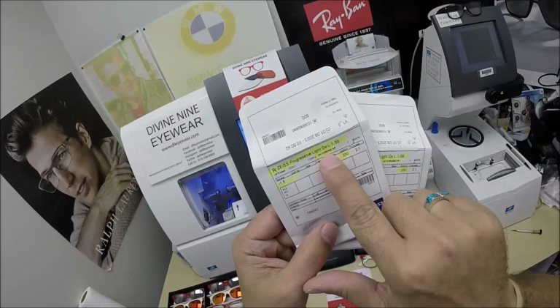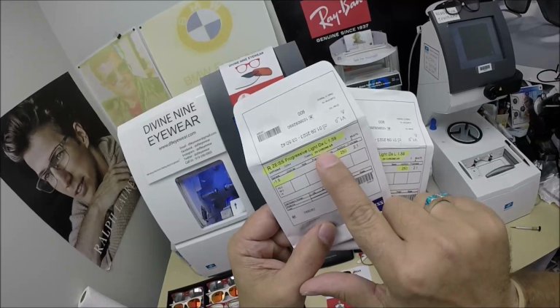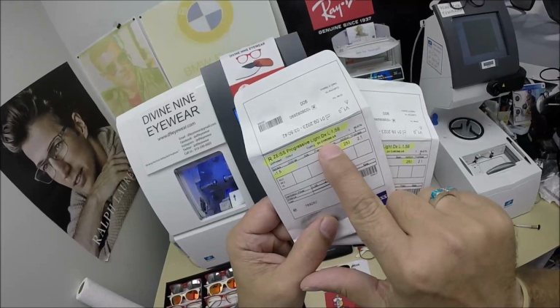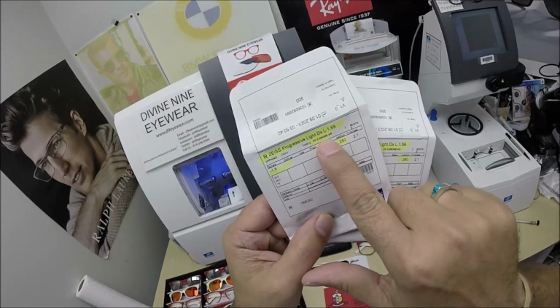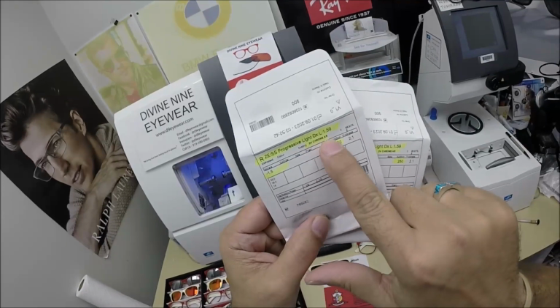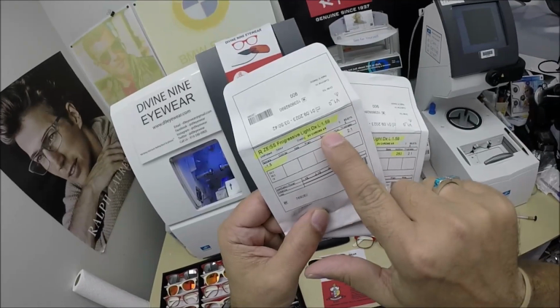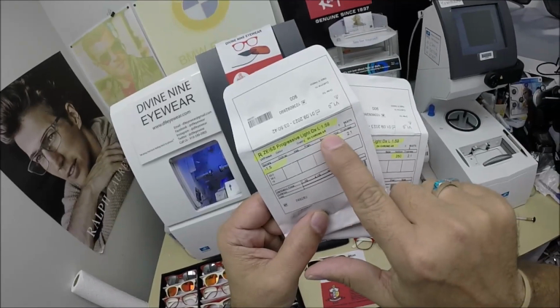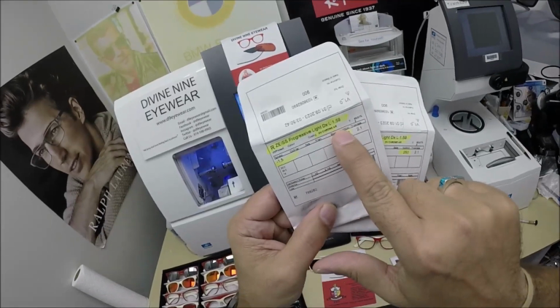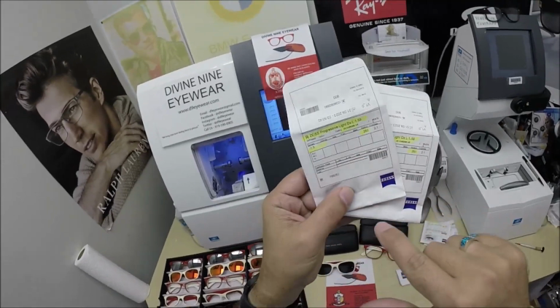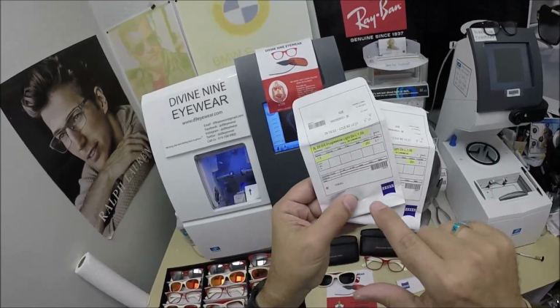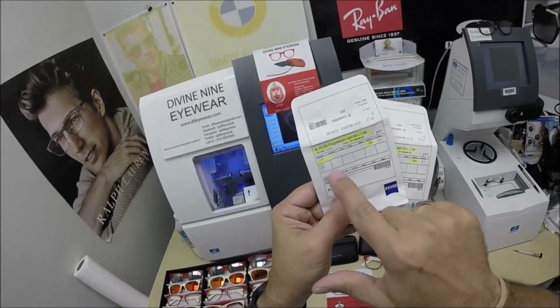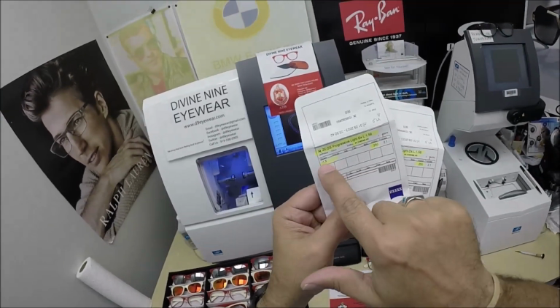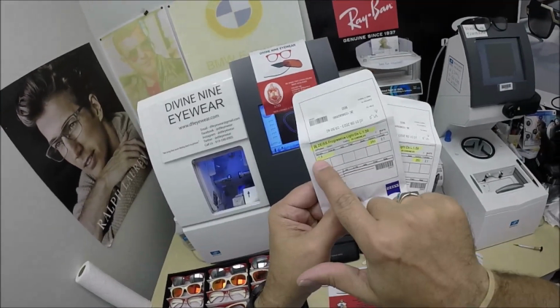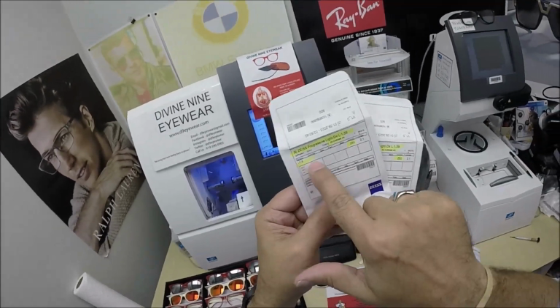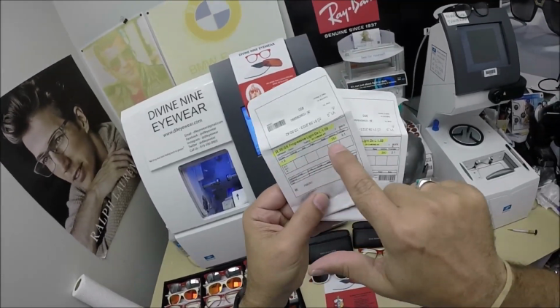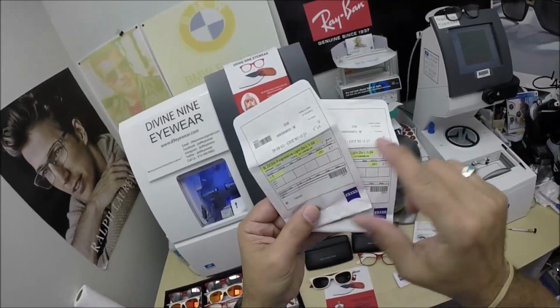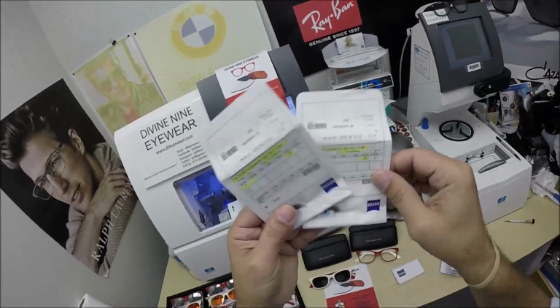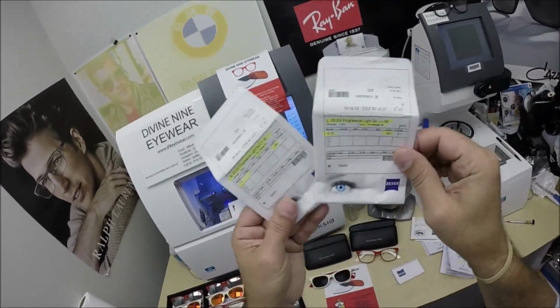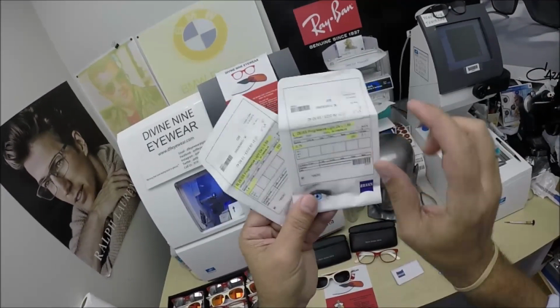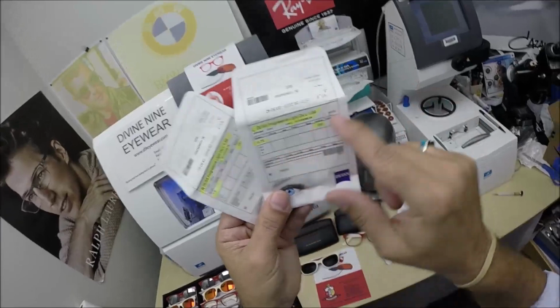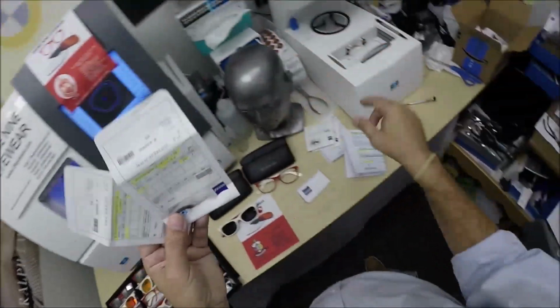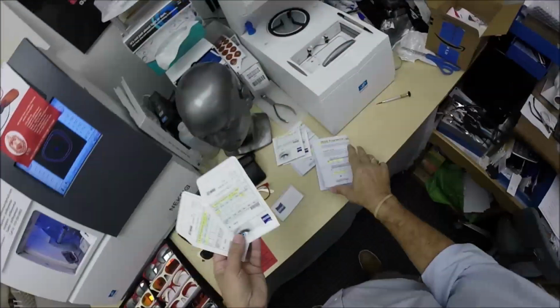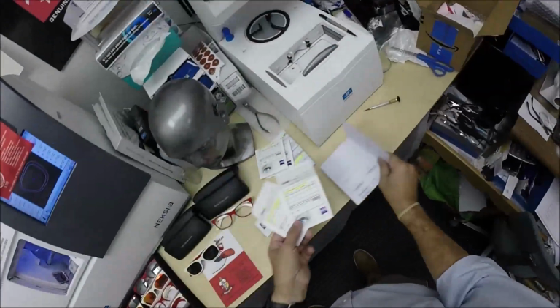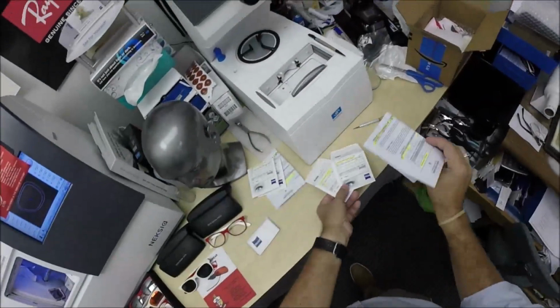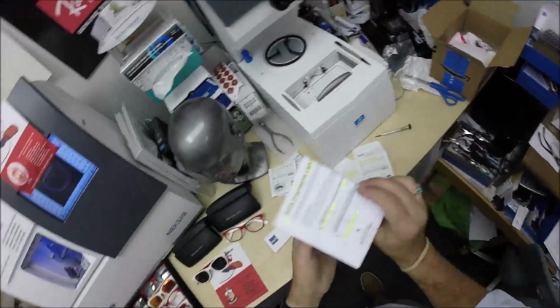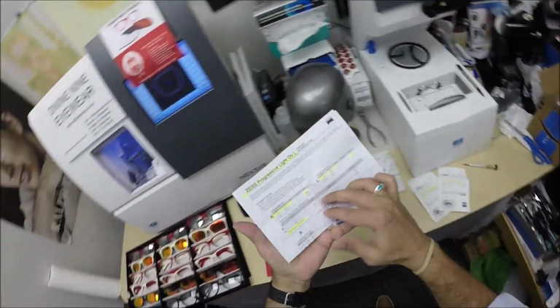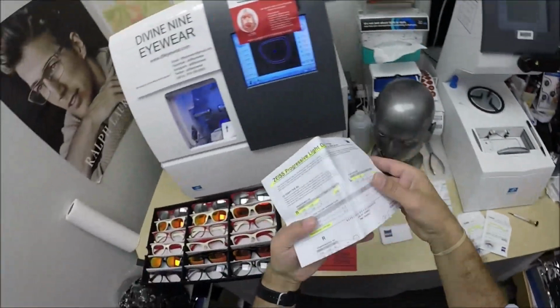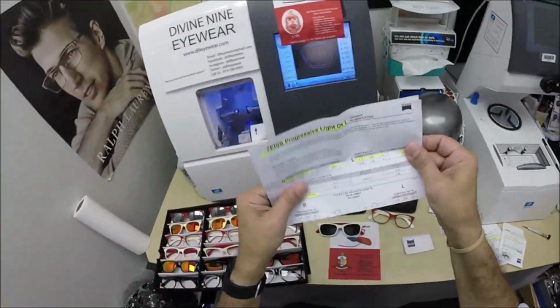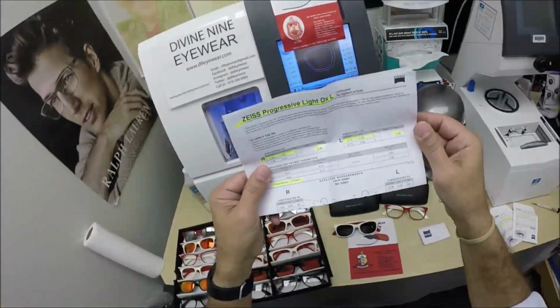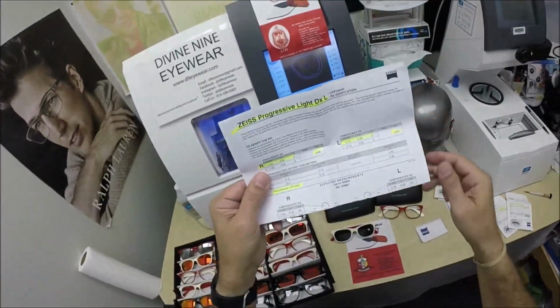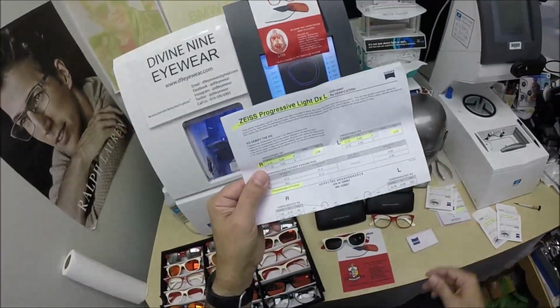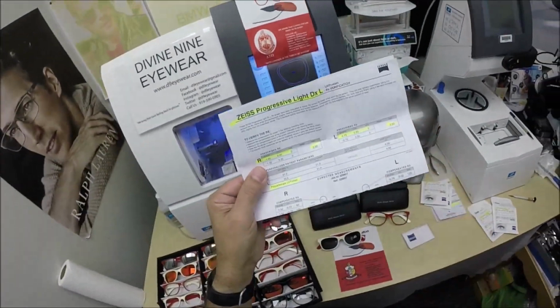I've highlighted the DuraVision Chrome anti-glare treatment, the prescription for the right eye and add power, same for the left. I document all of that so you know exactly what you're getting, even though the coatings are invisible.